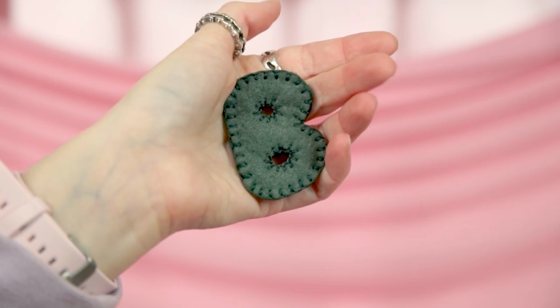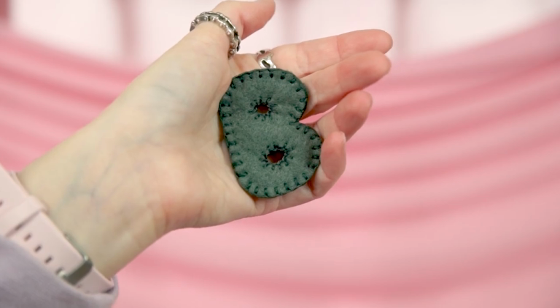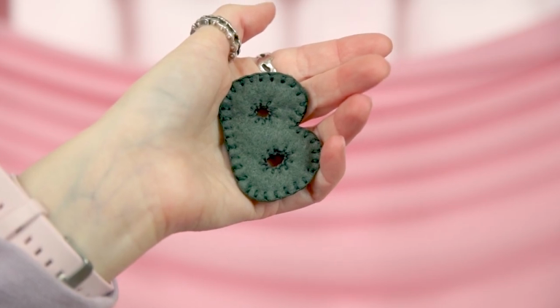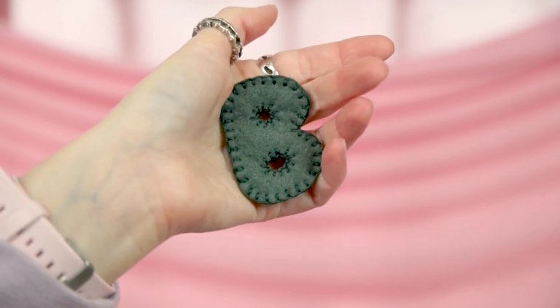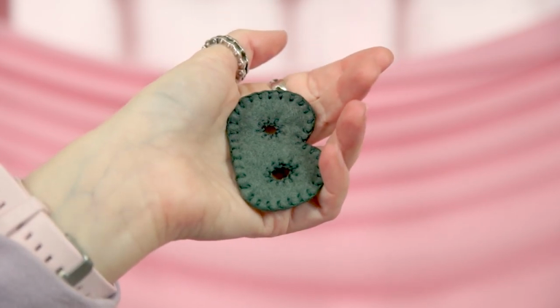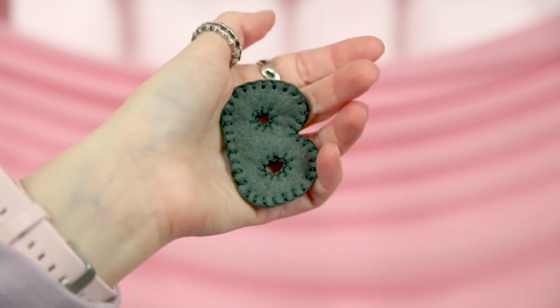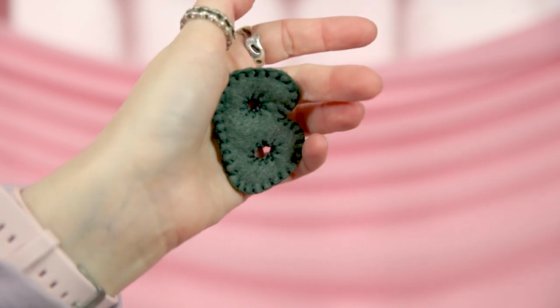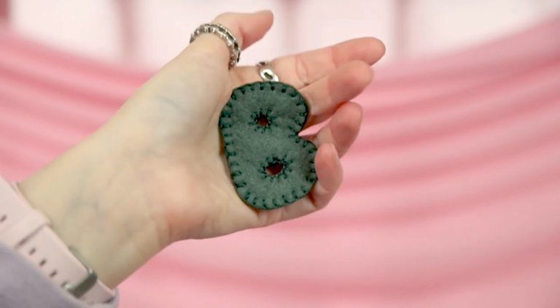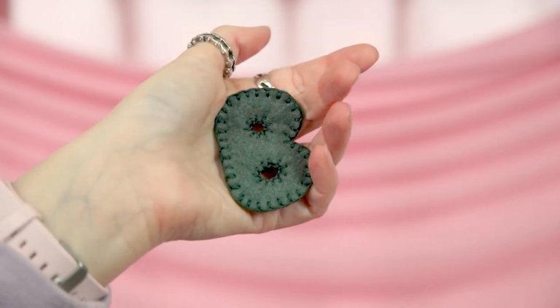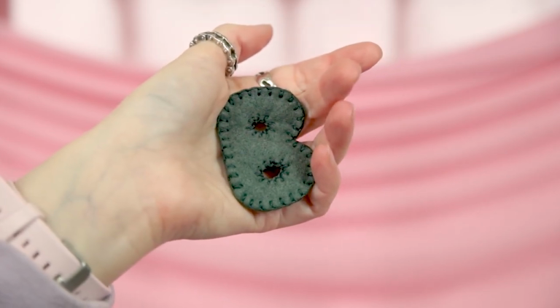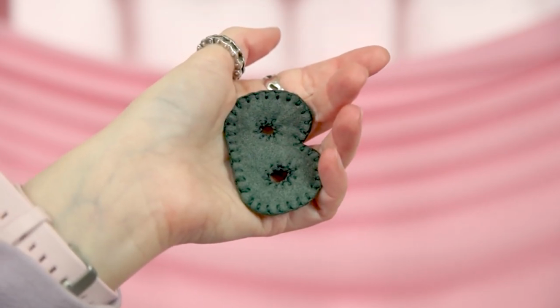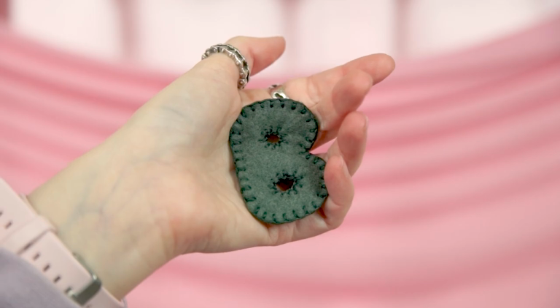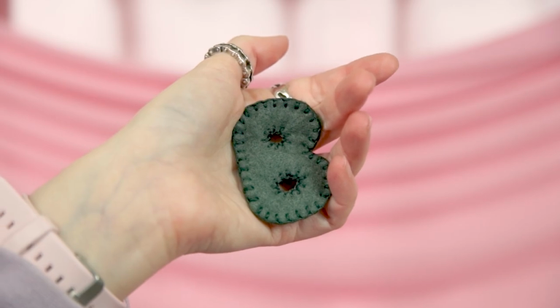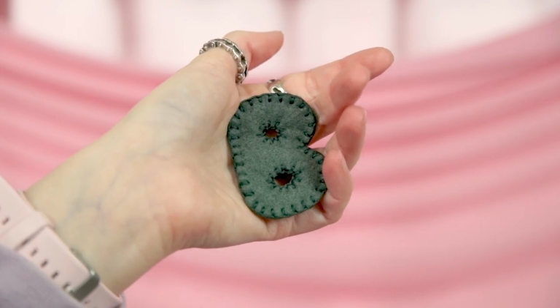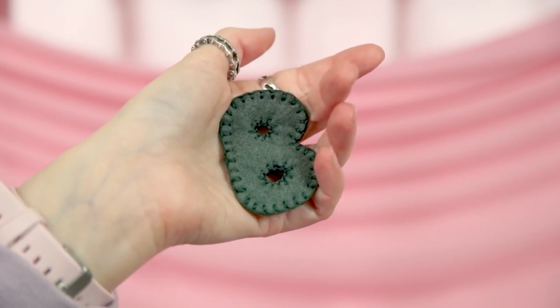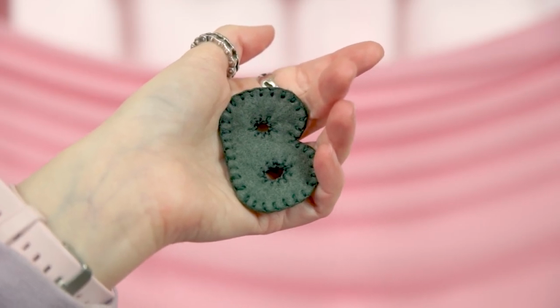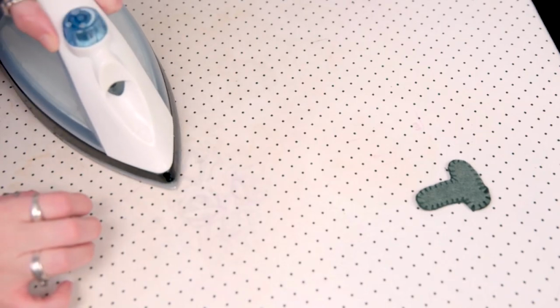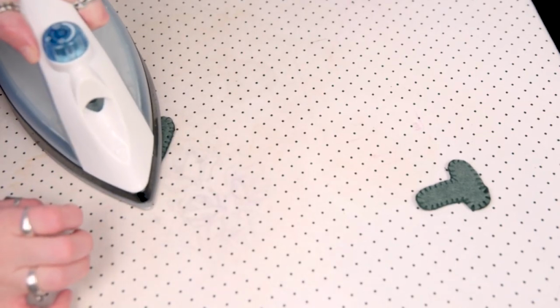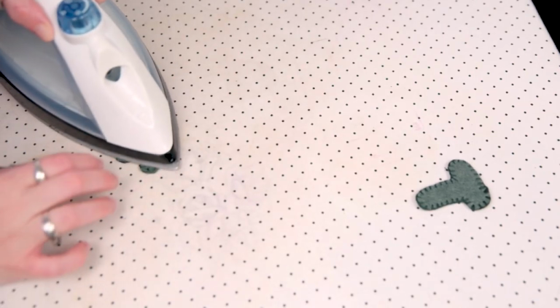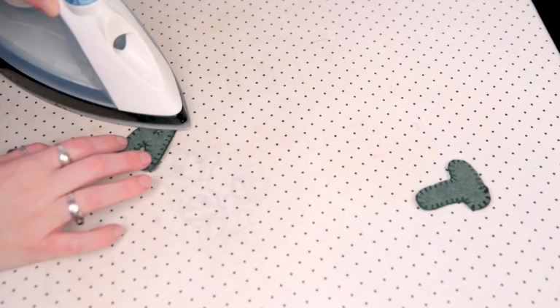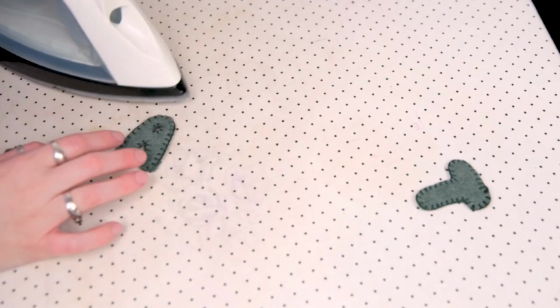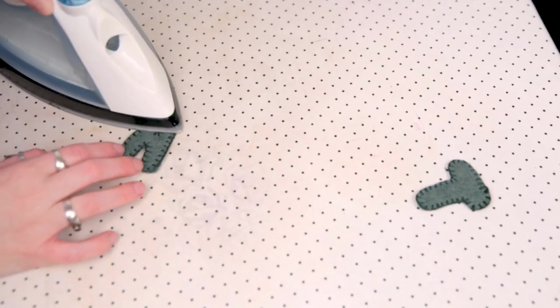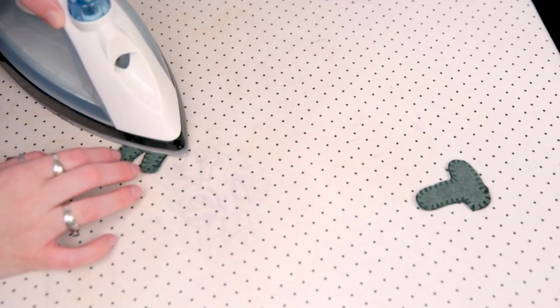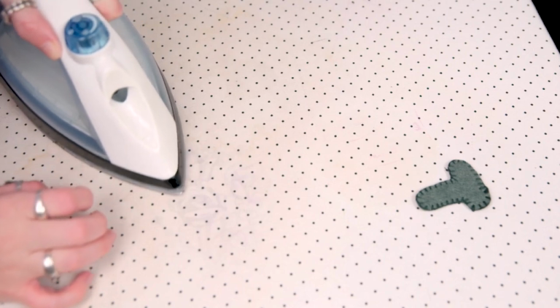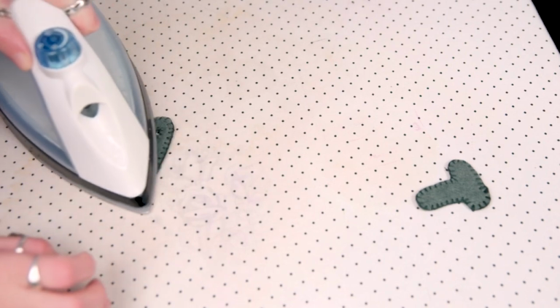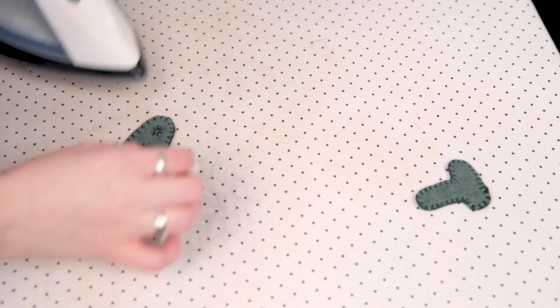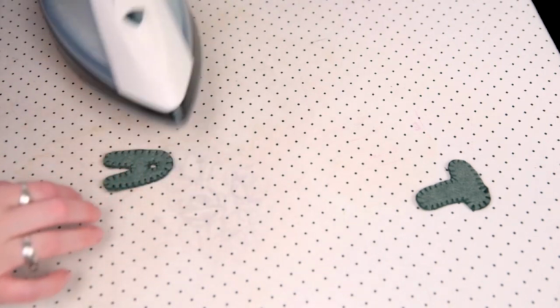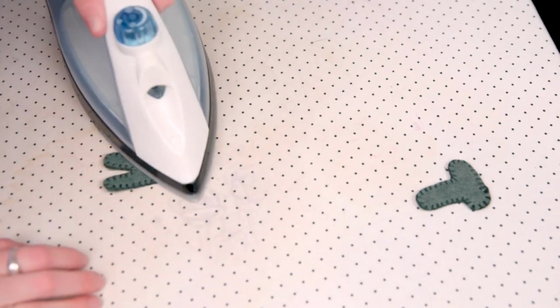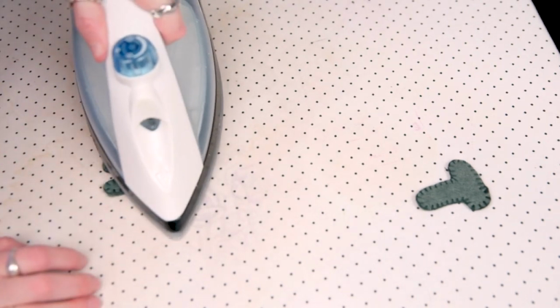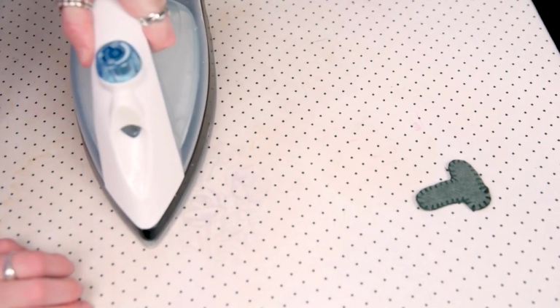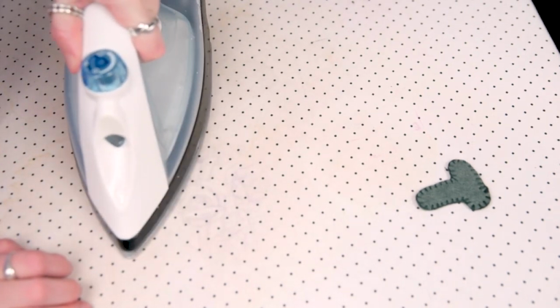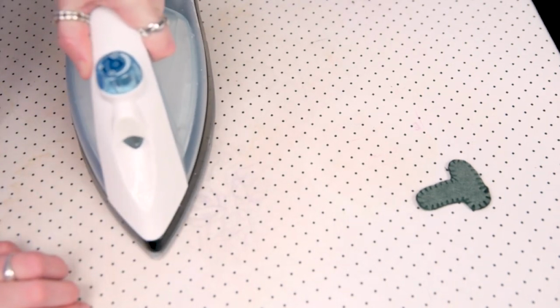I used the dye to dye my letters a mossy green color. I actually wasn't sure how well the color would change from purple to green, but I was pleasantly surprised. I gently ironed my letters flat after they were washed and dried, using the lowest setting on my iron to prevent any melting.